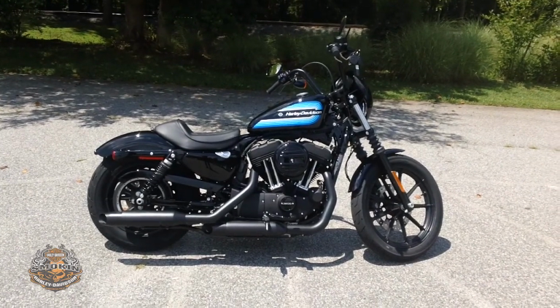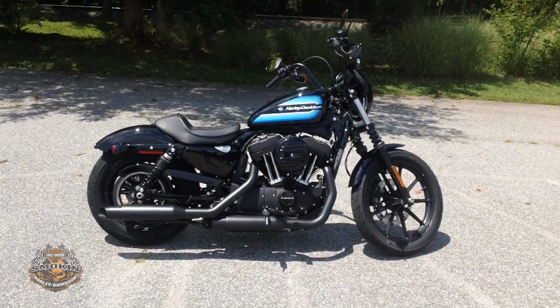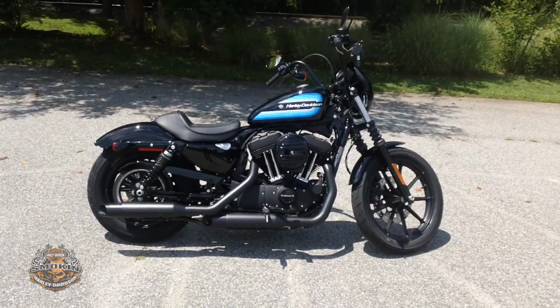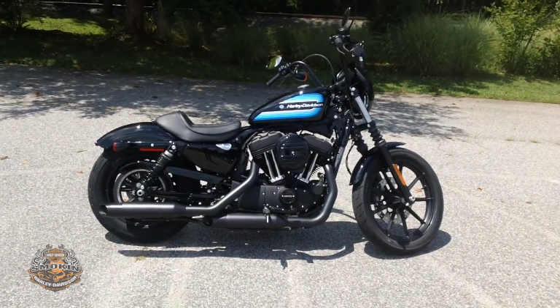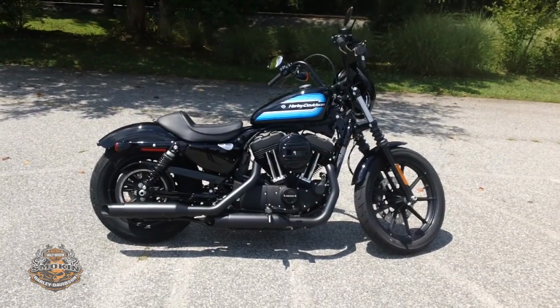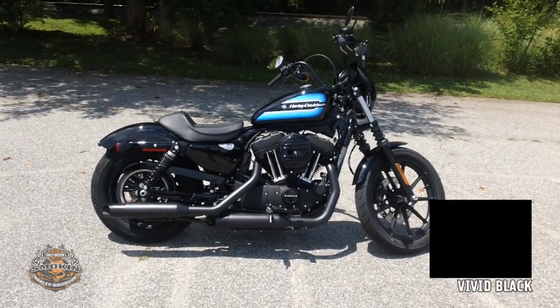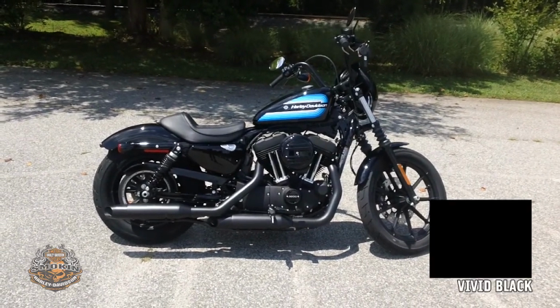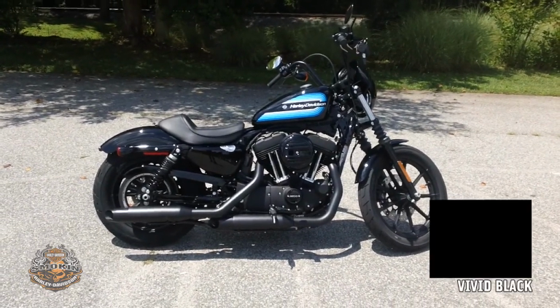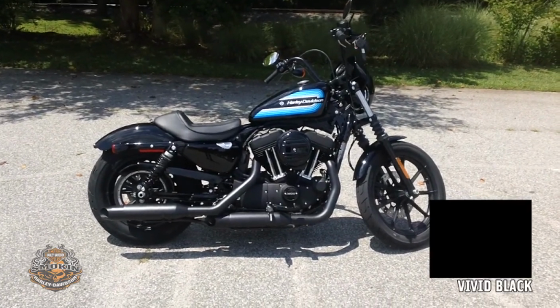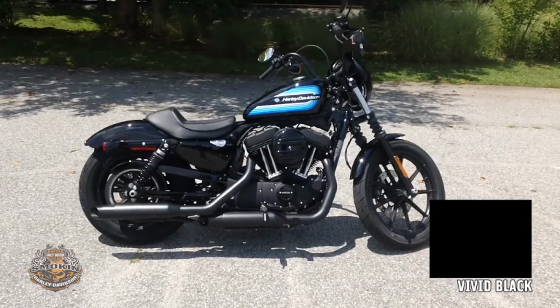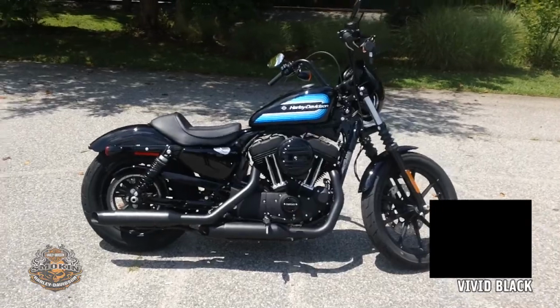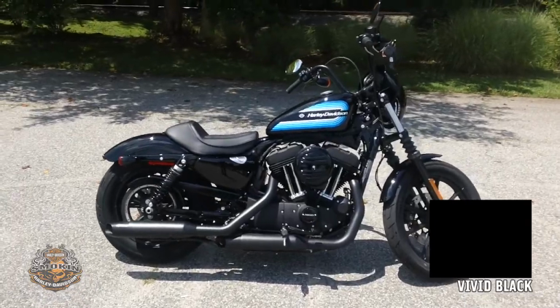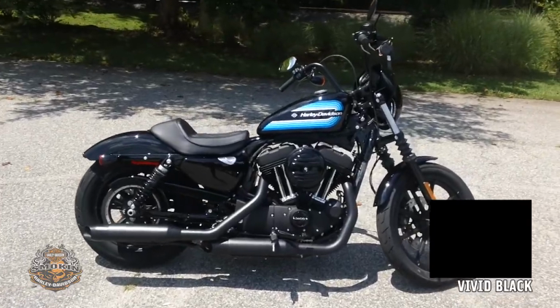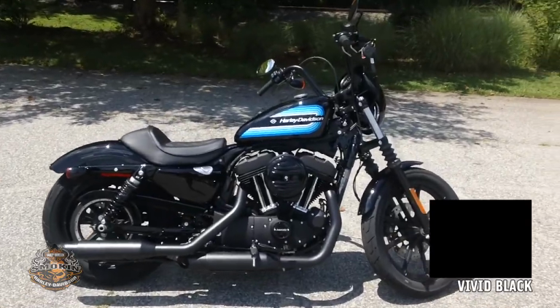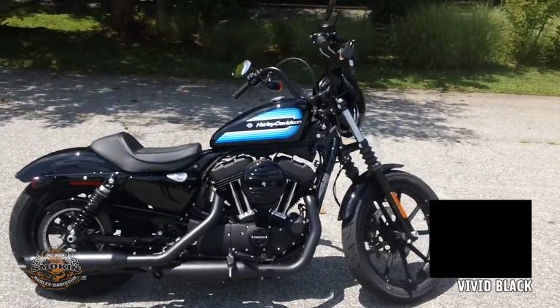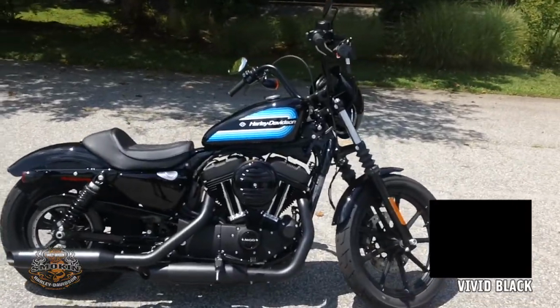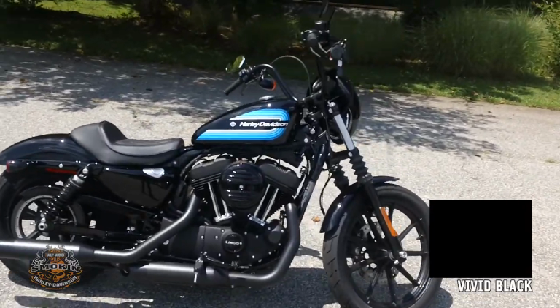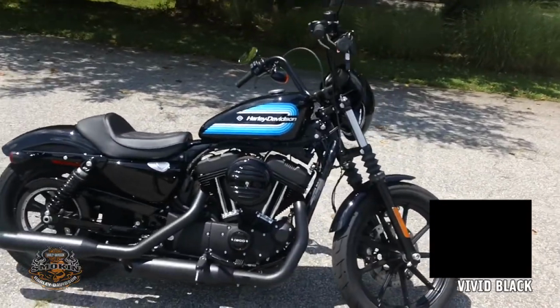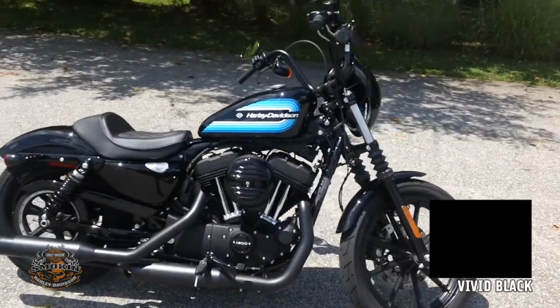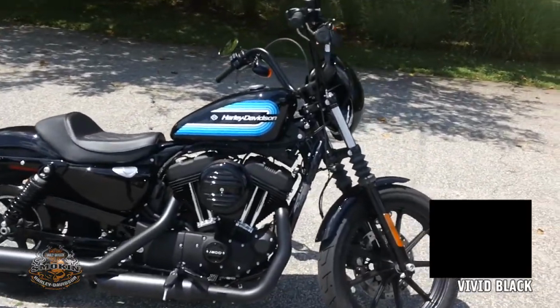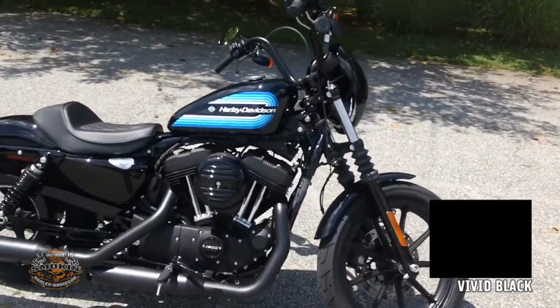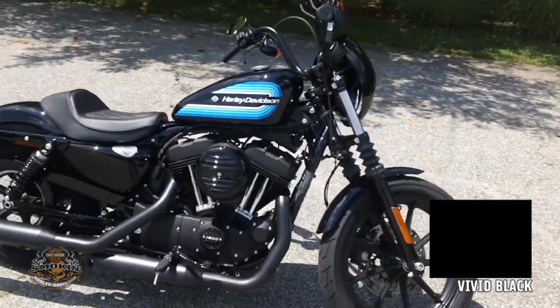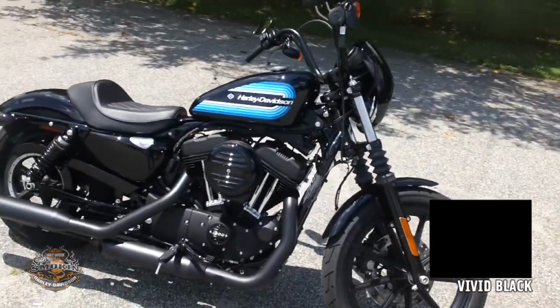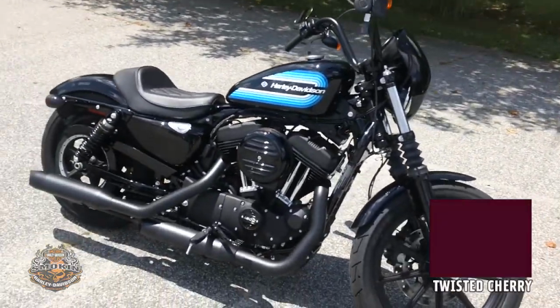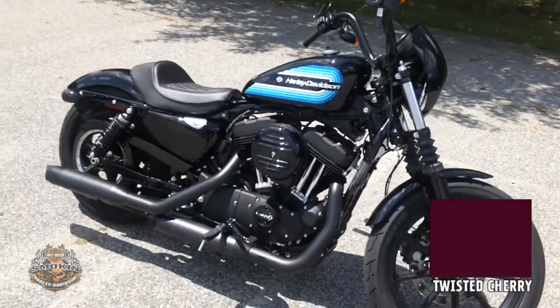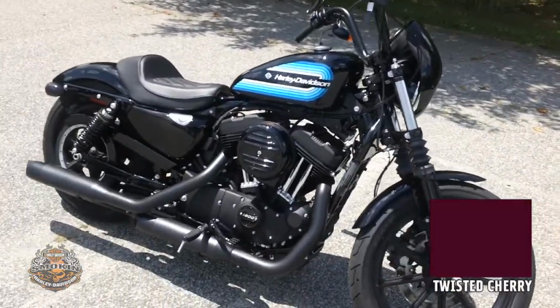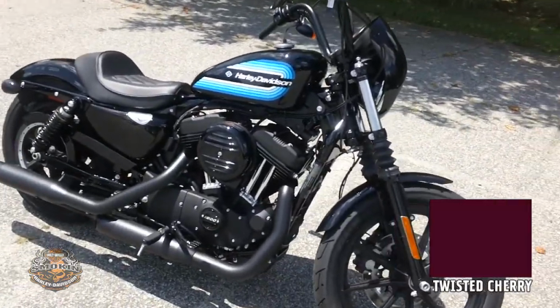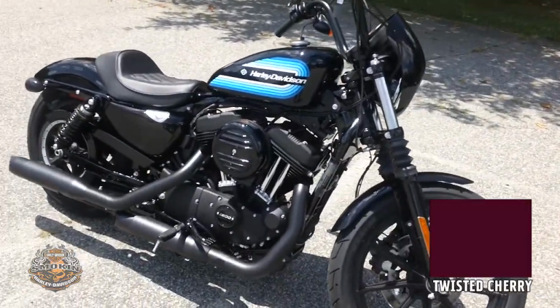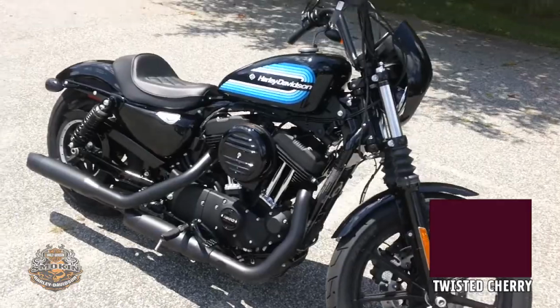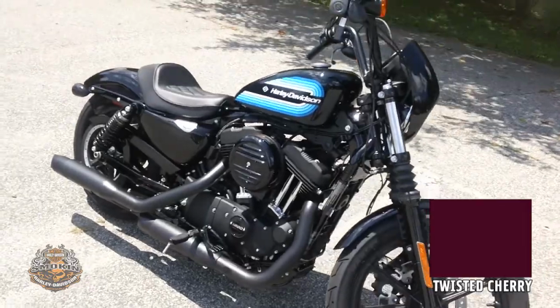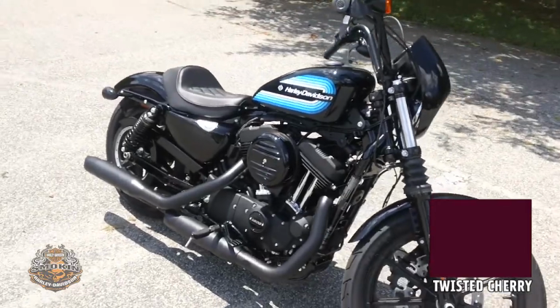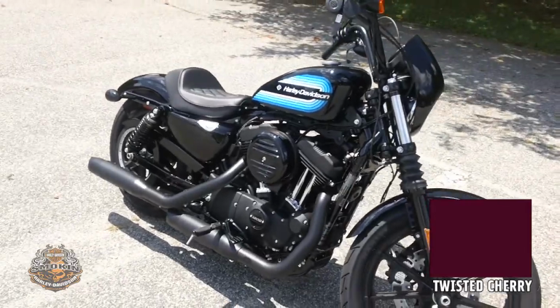This bike is finished in vivid black, but it also comes in twisted cherry and billiard white.